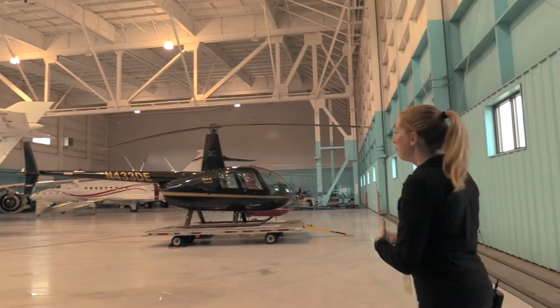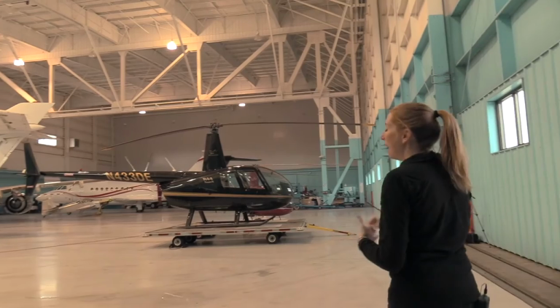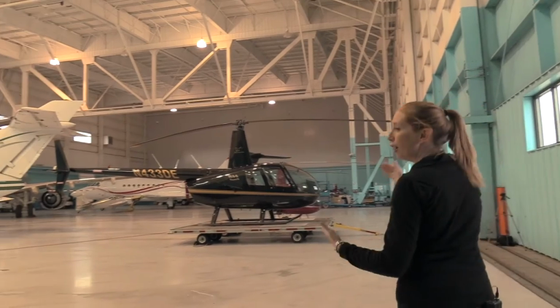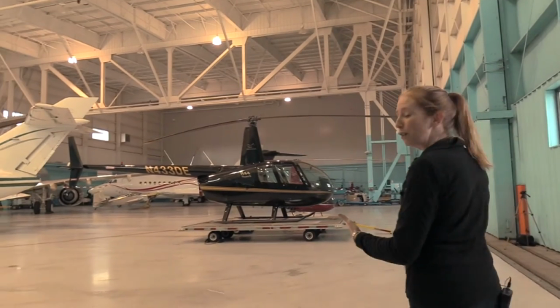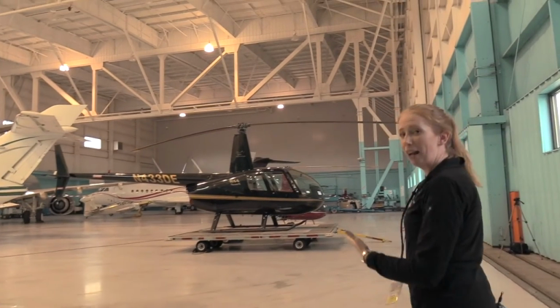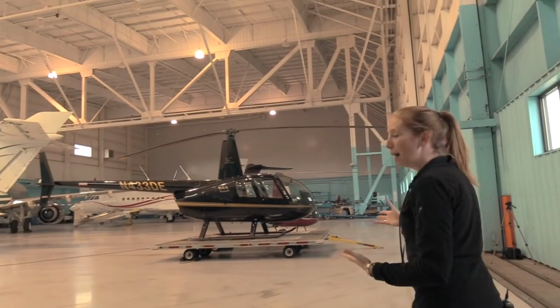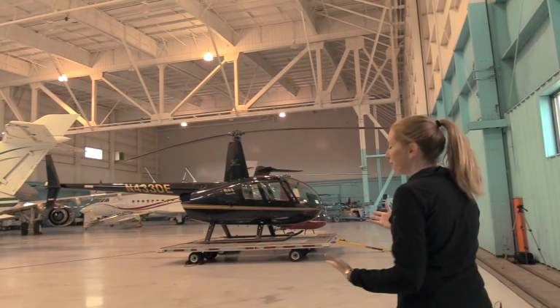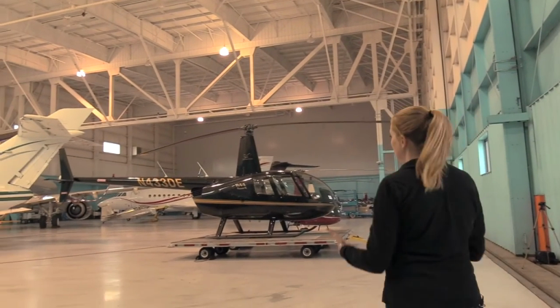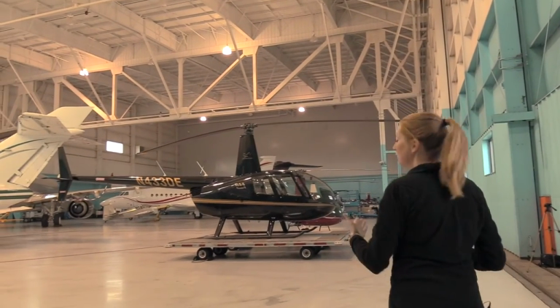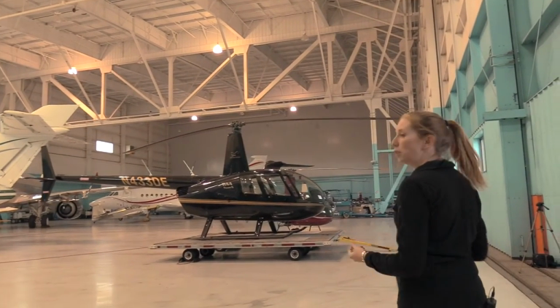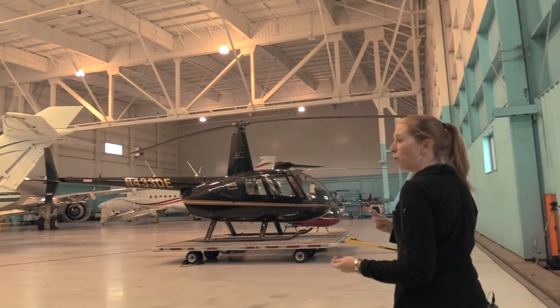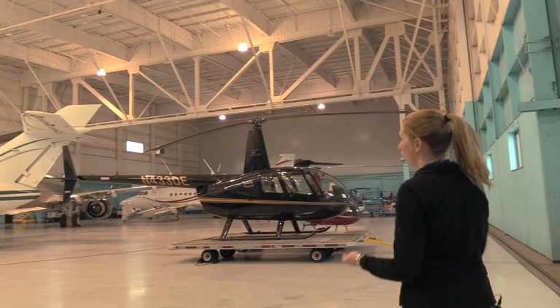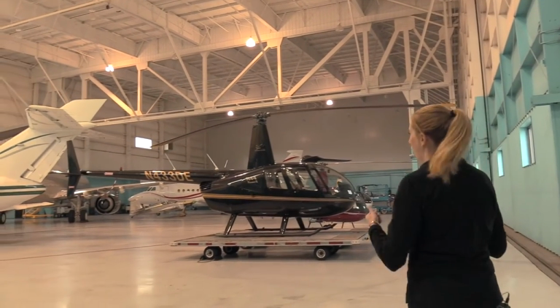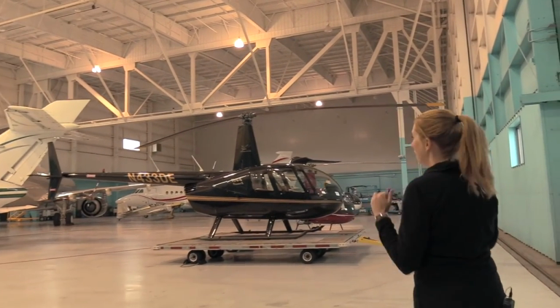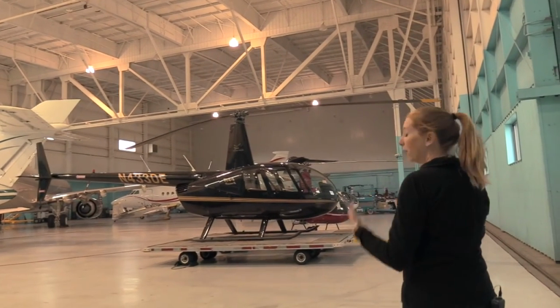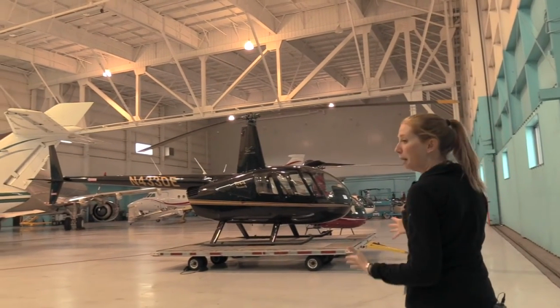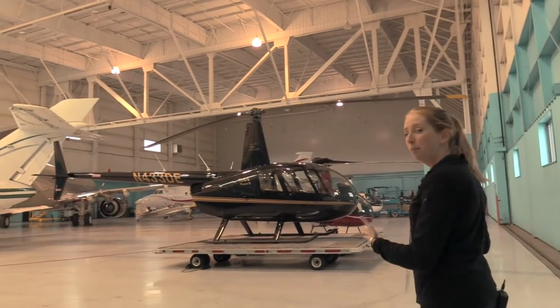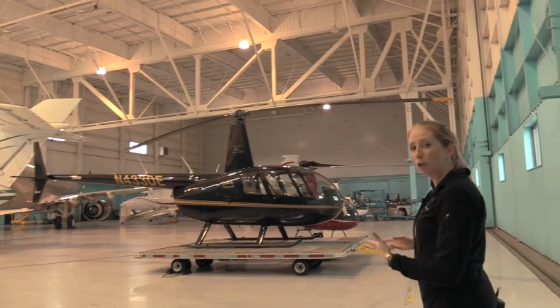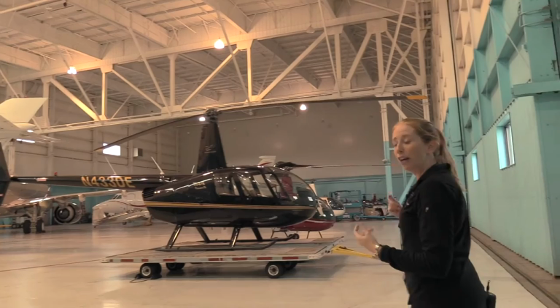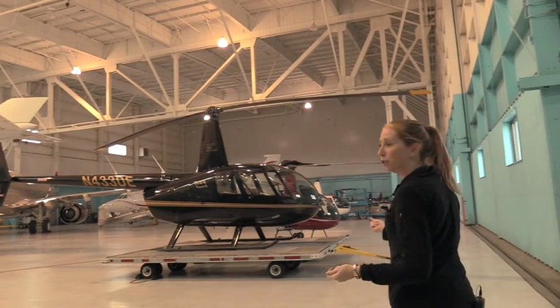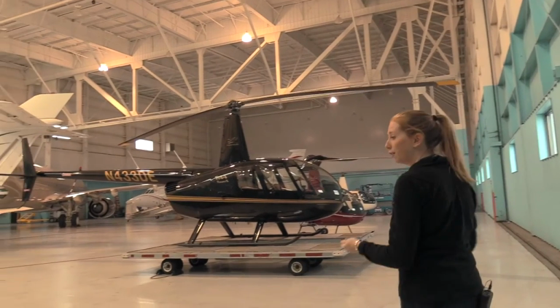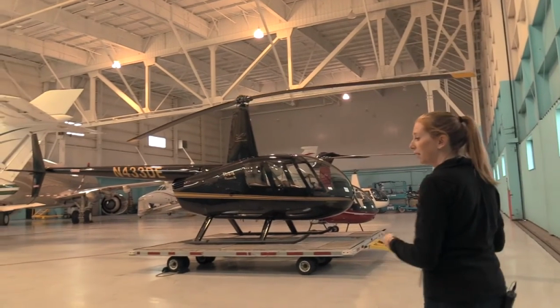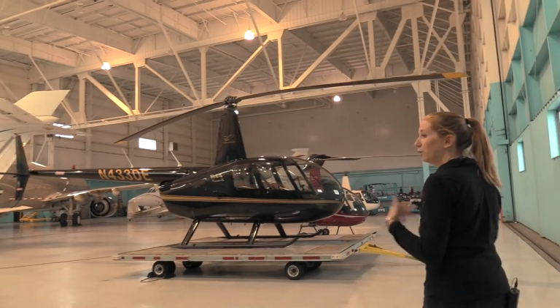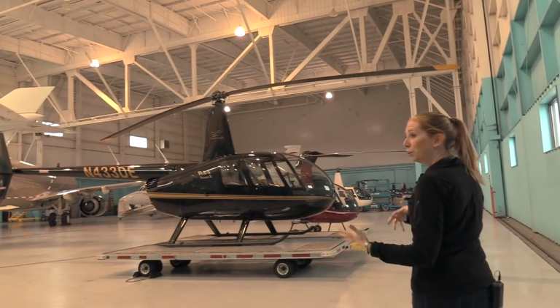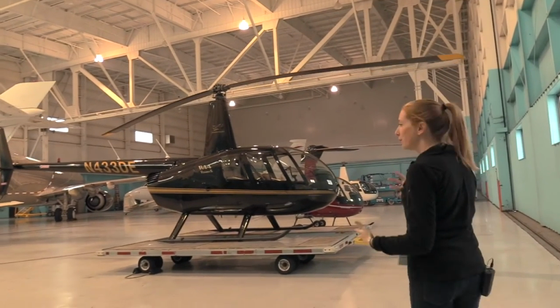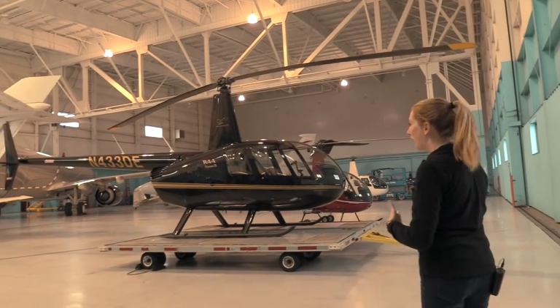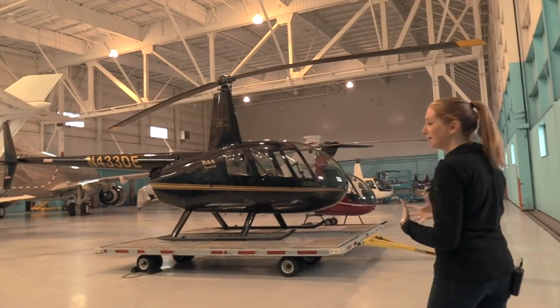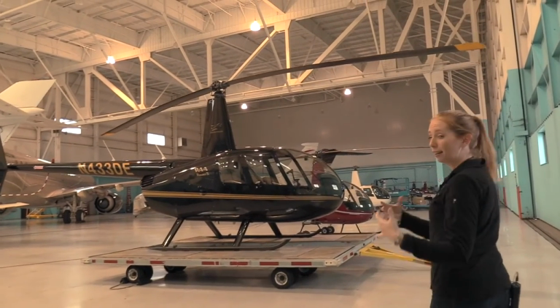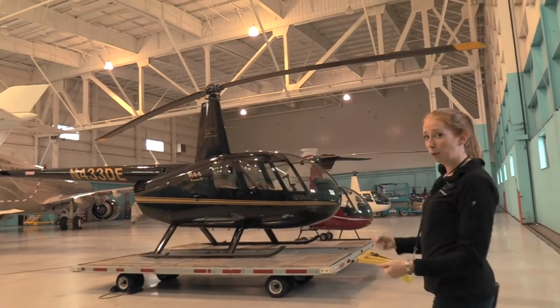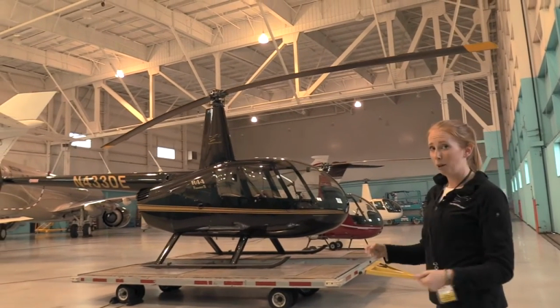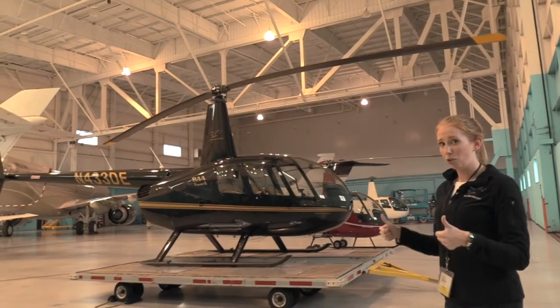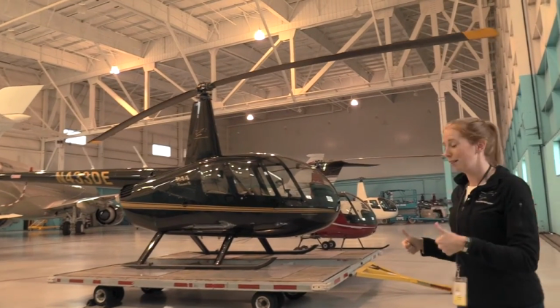We have our R-44 helicopter in front of us here. It's what we do most of our power line and pipeline patrol, aerial photography, tours, rides, helicopter paintball — which is awesome.